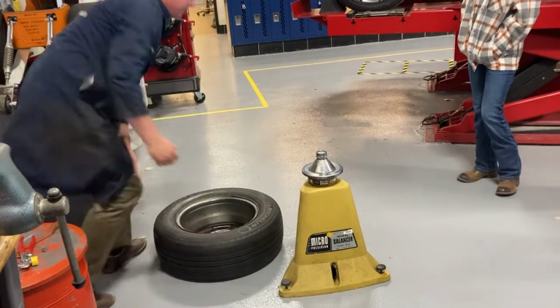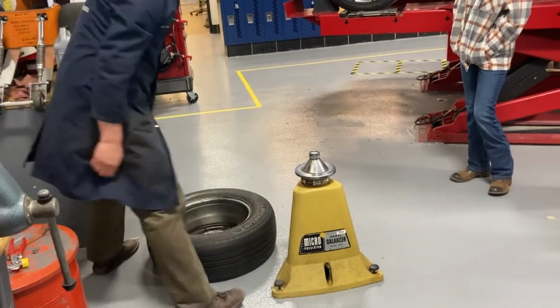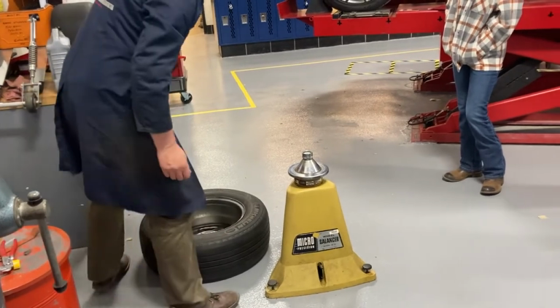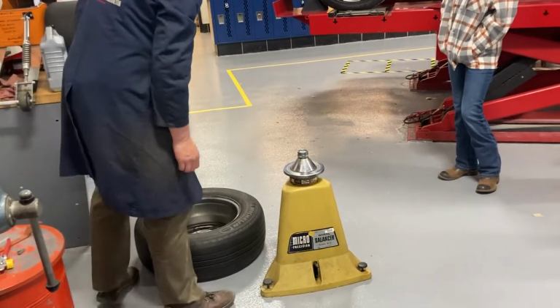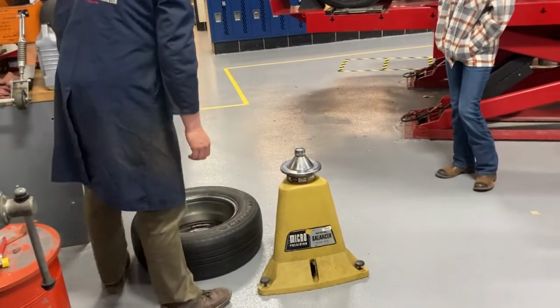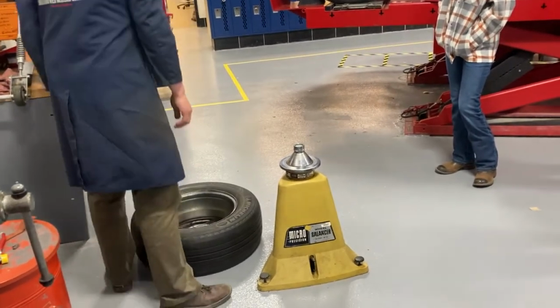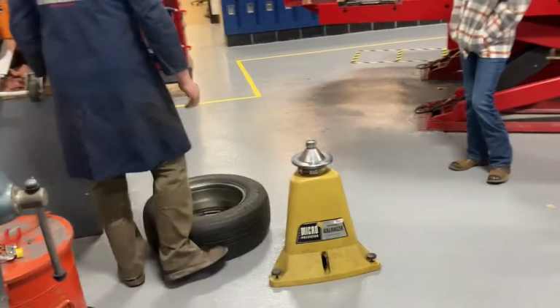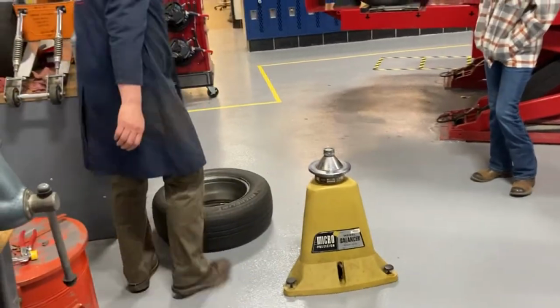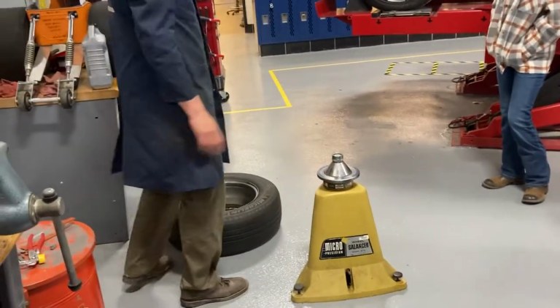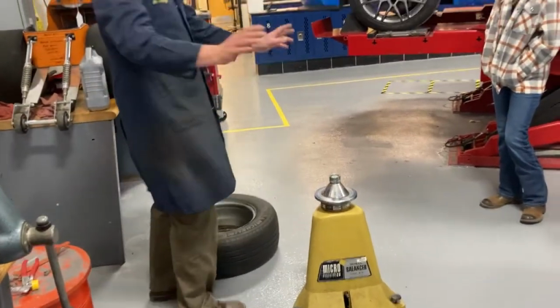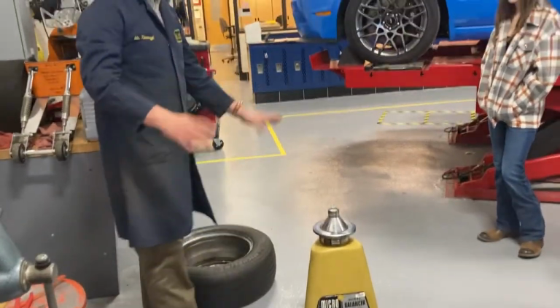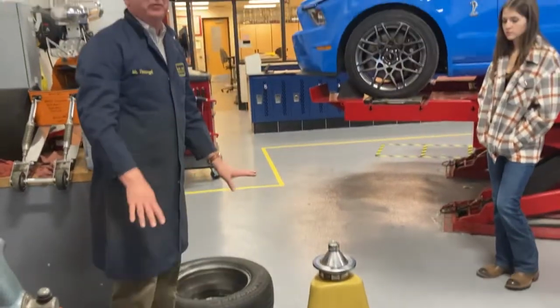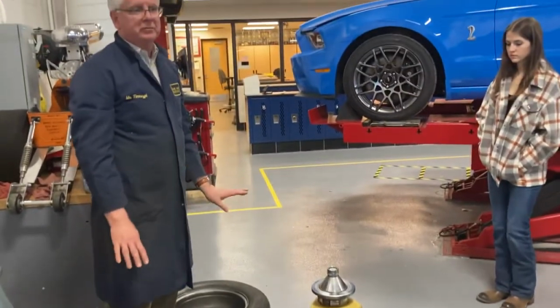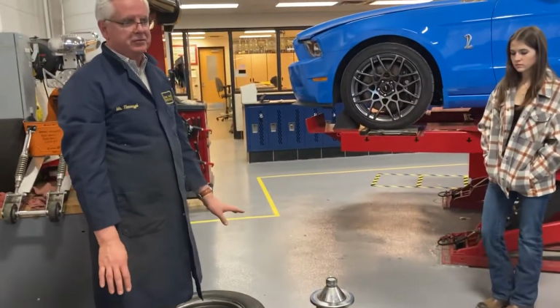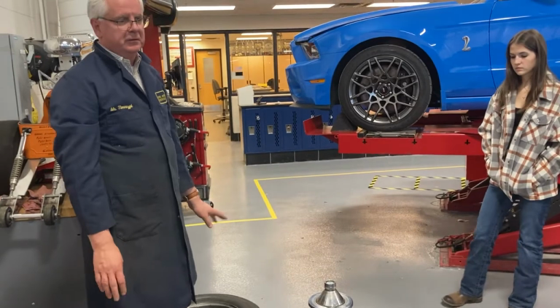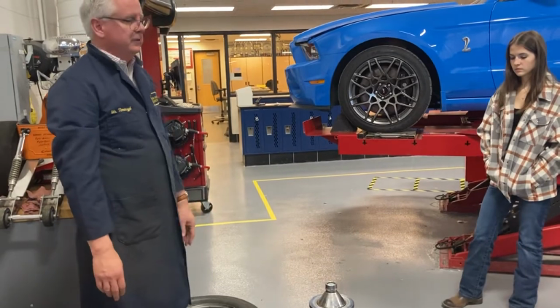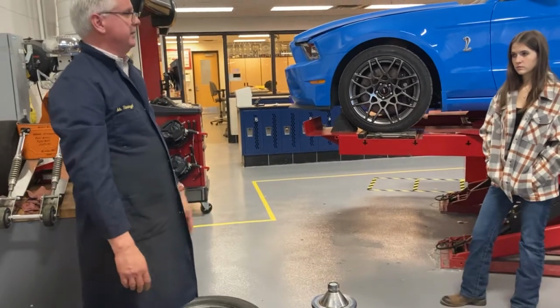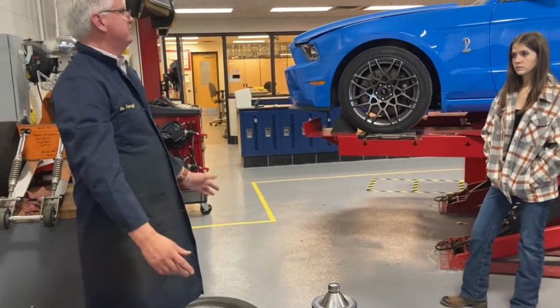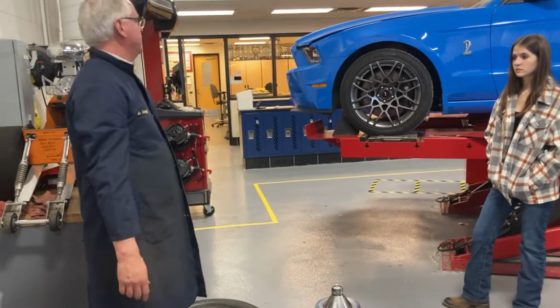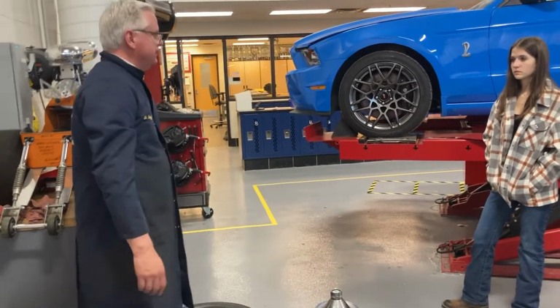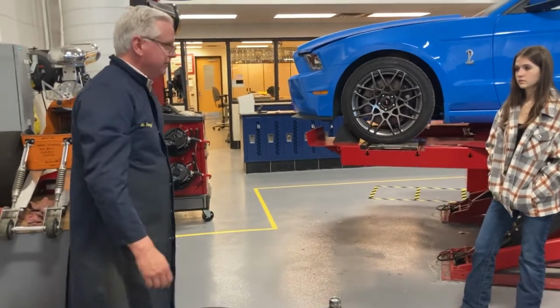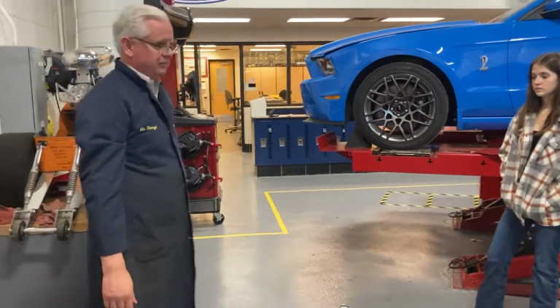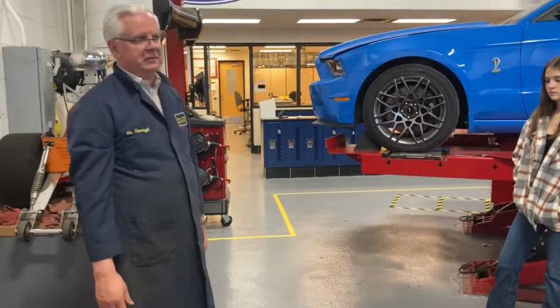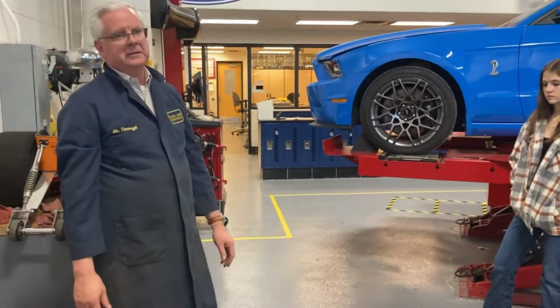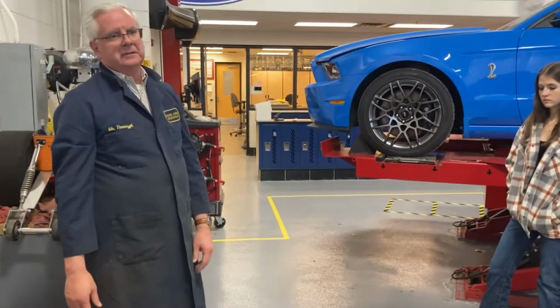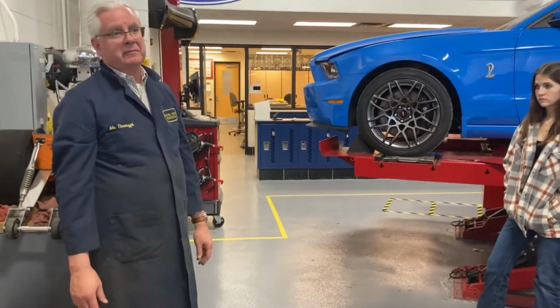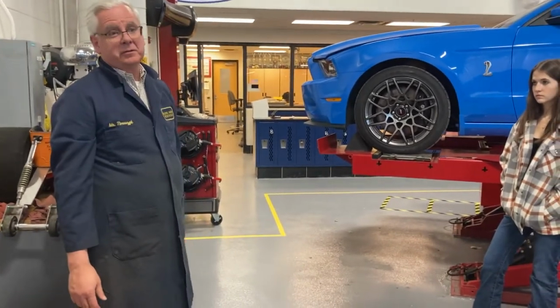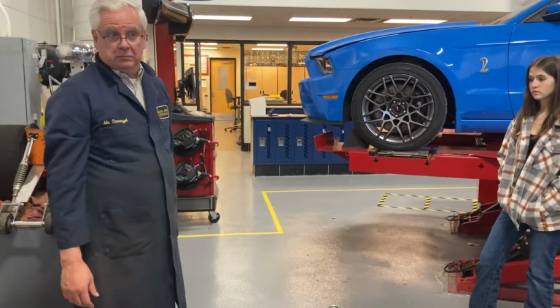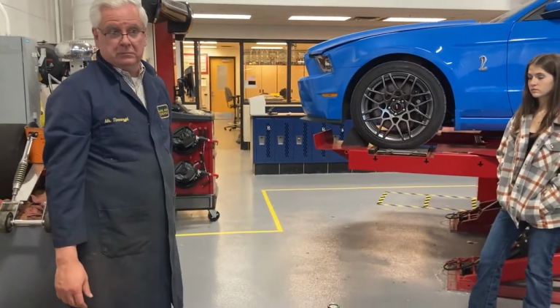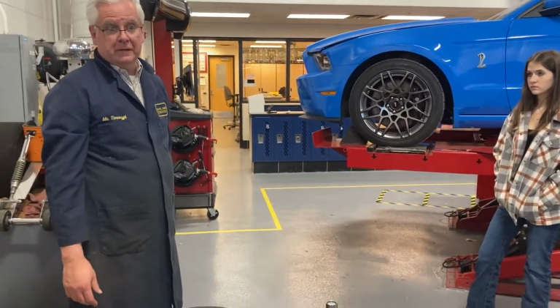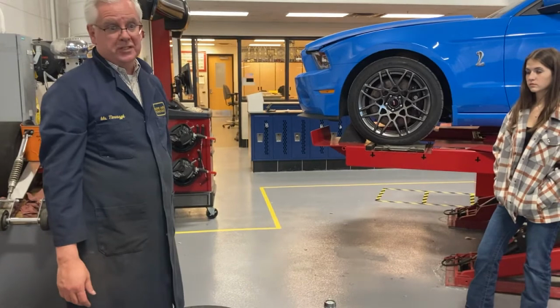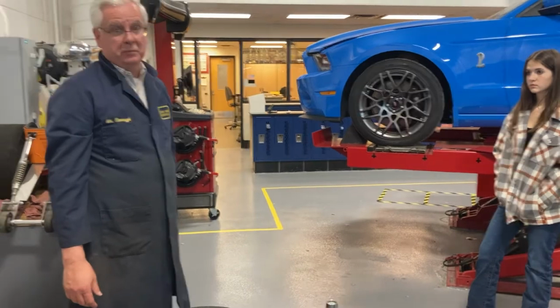First thing — this machine is an old, very, very old balancer, made like in 1978. I was in middle school, so that's how old it was.